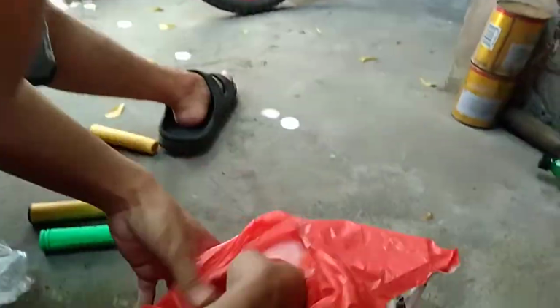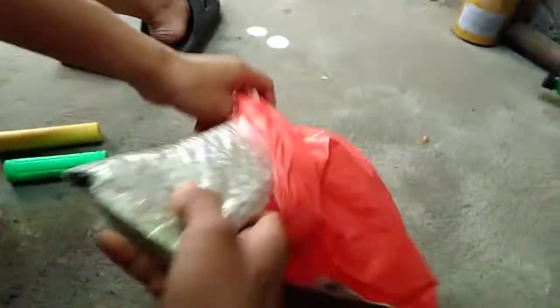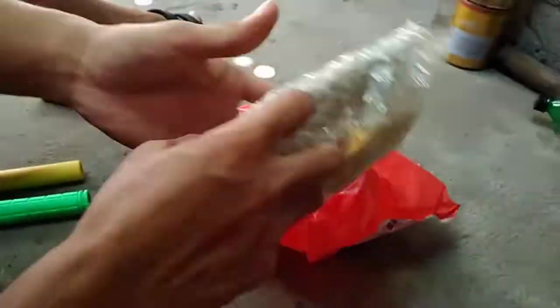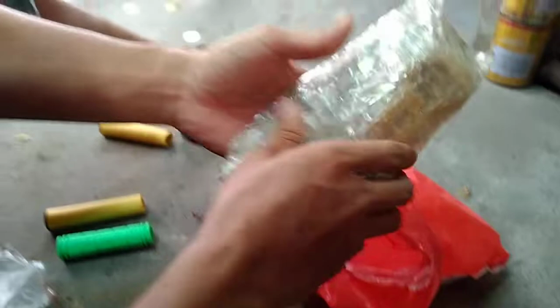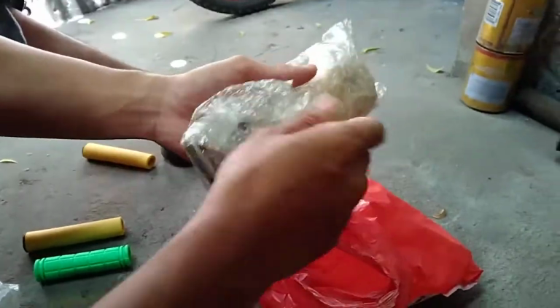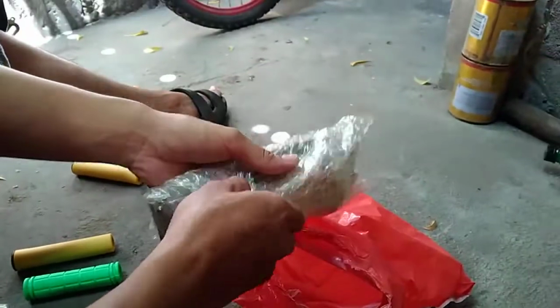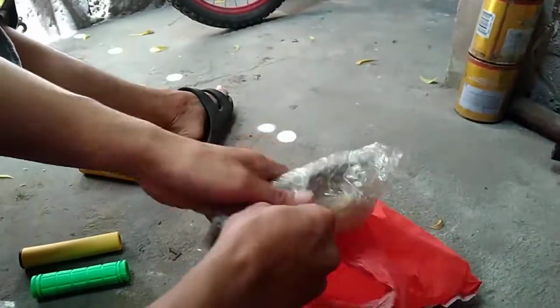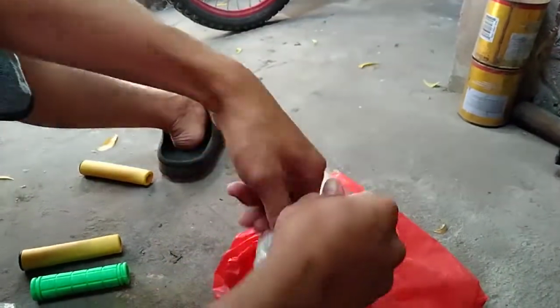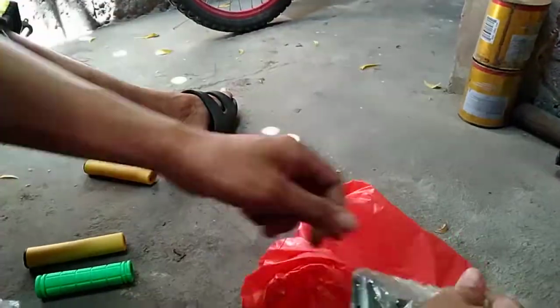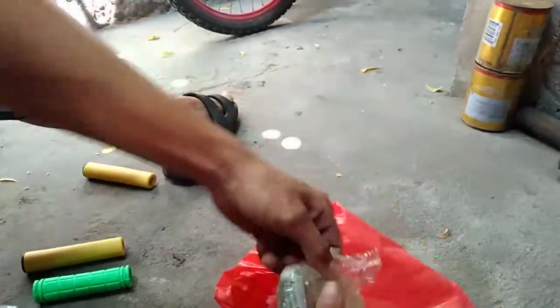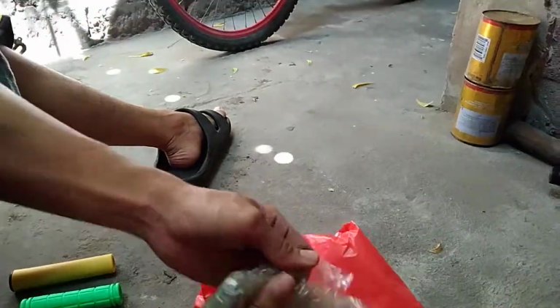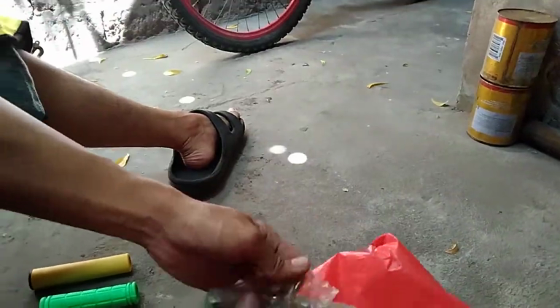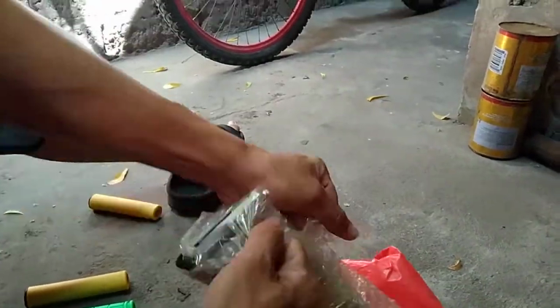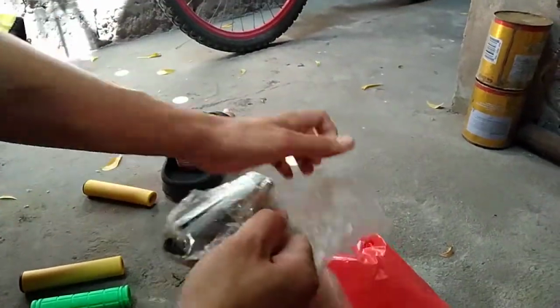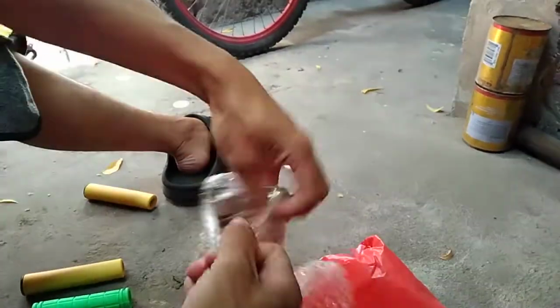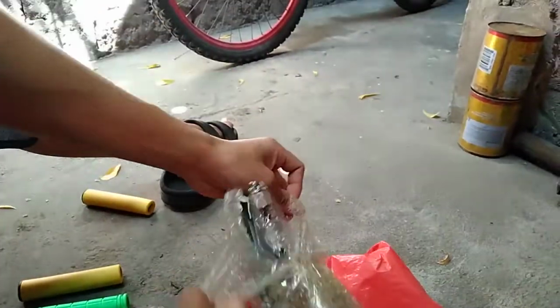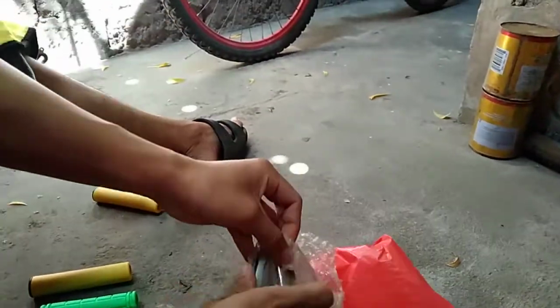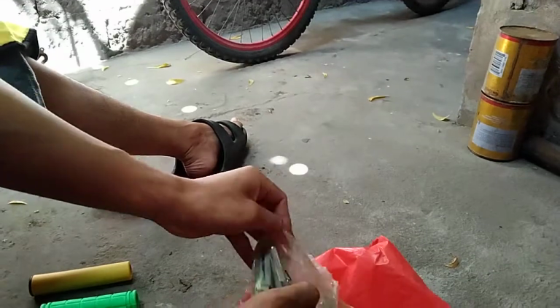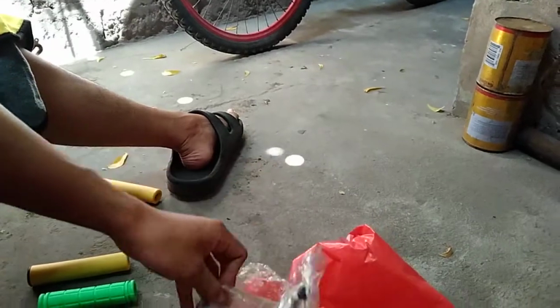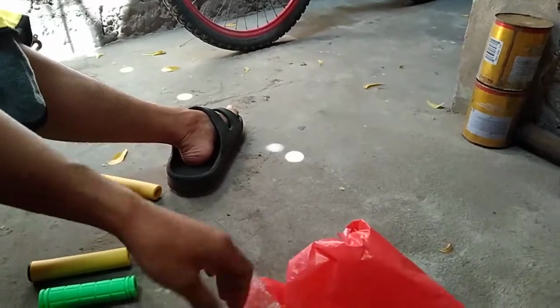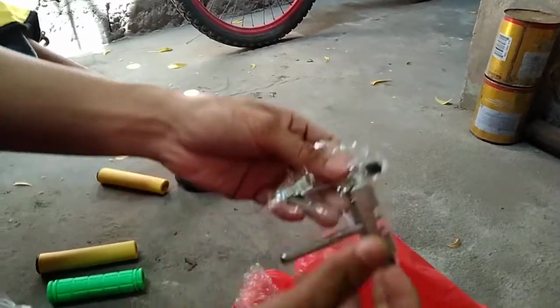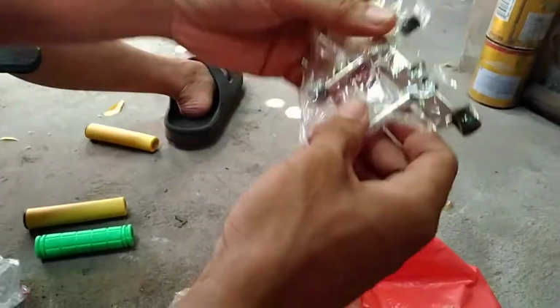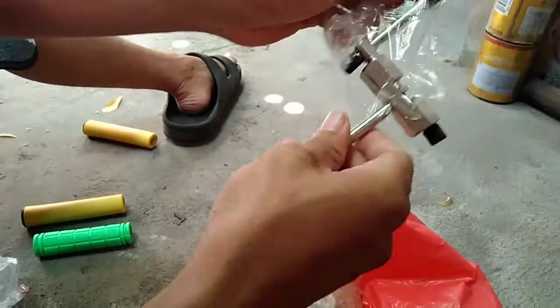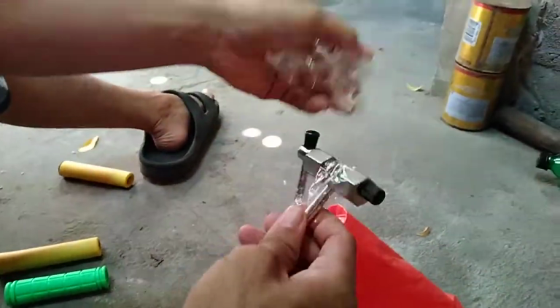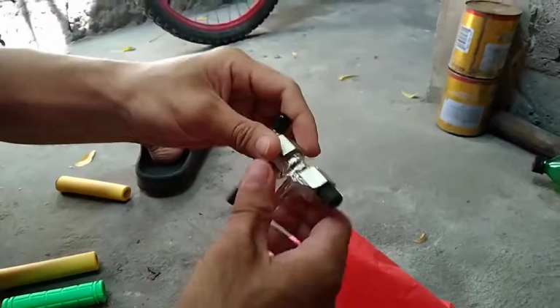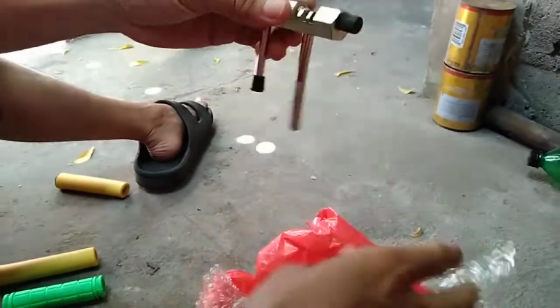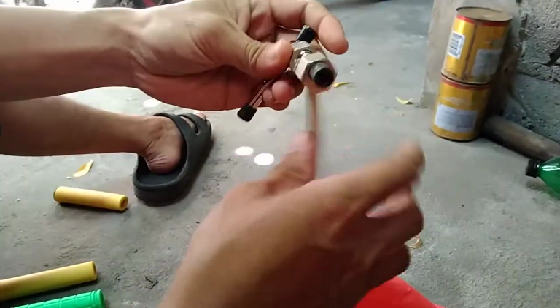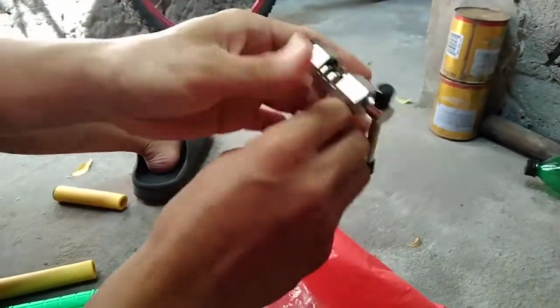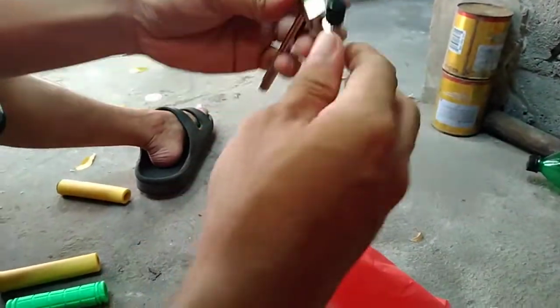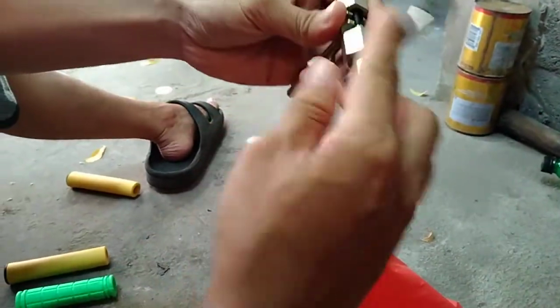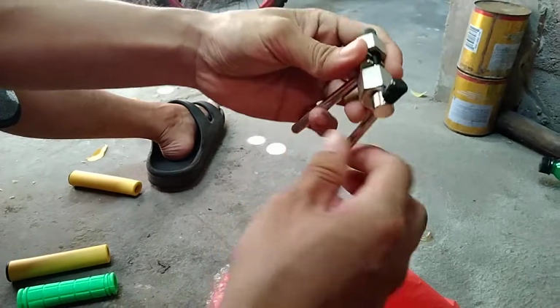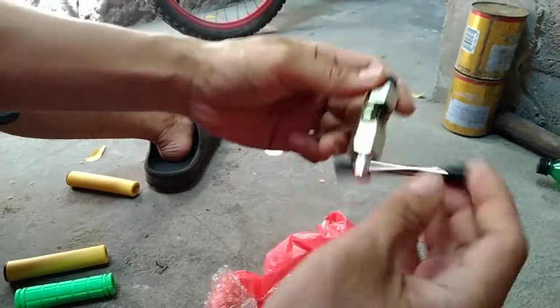And this new set of chain from Shimano. Oh, and this is a chain cutter so we can cut our chain easily.